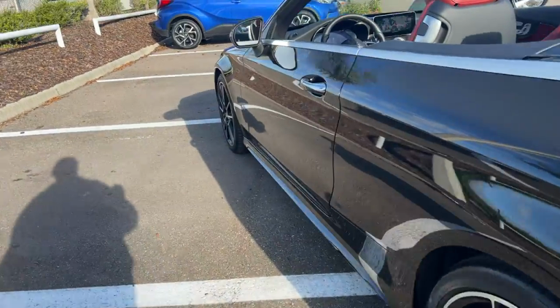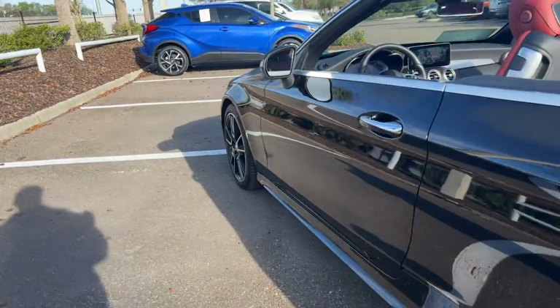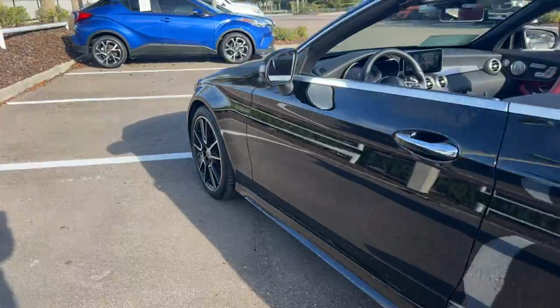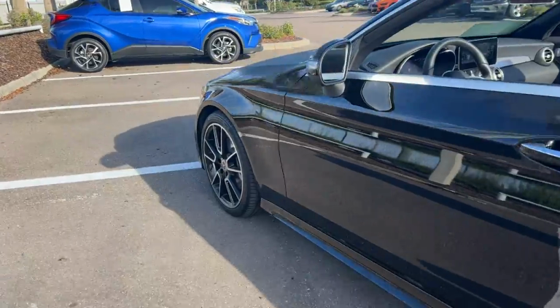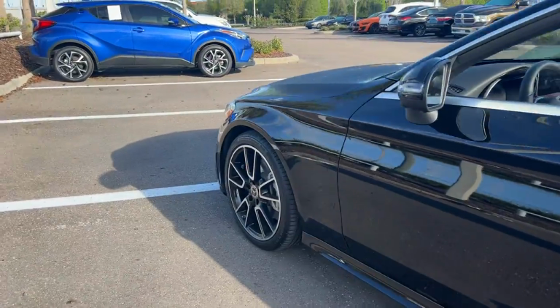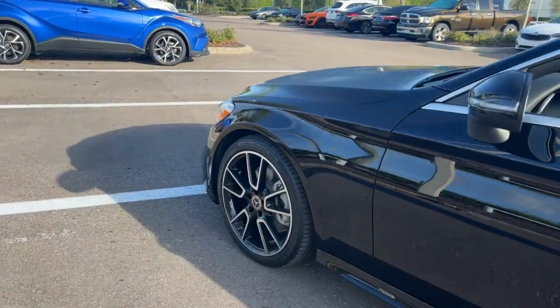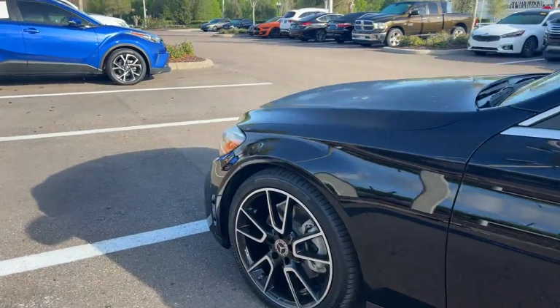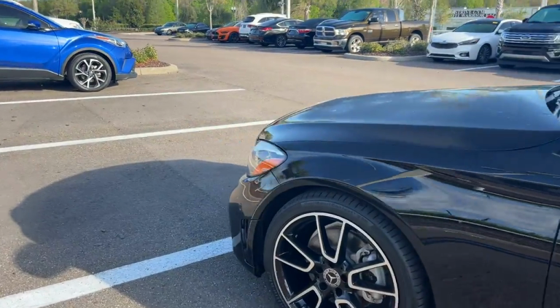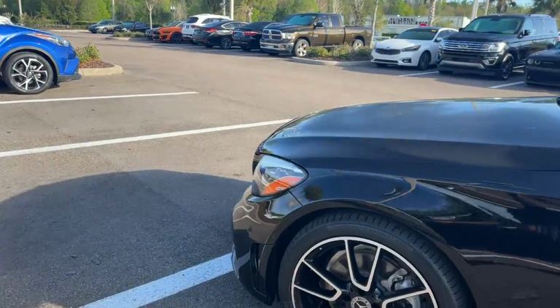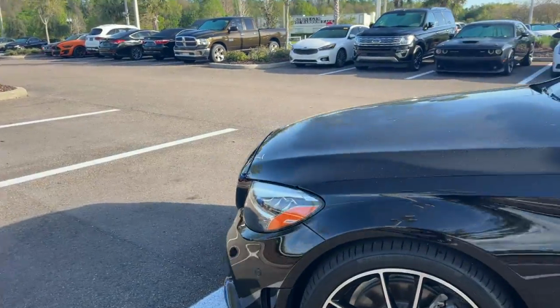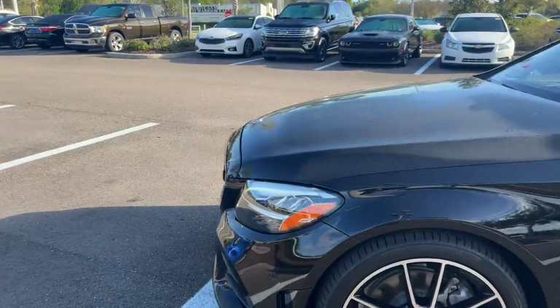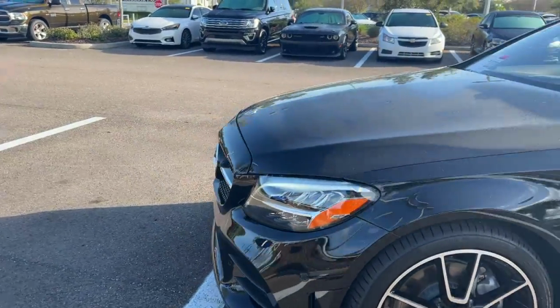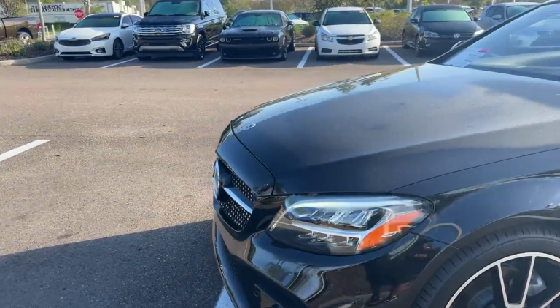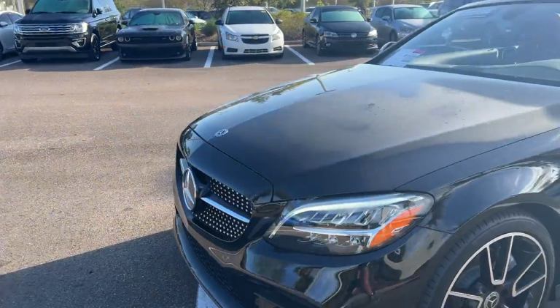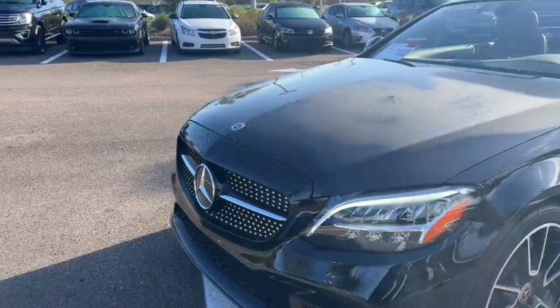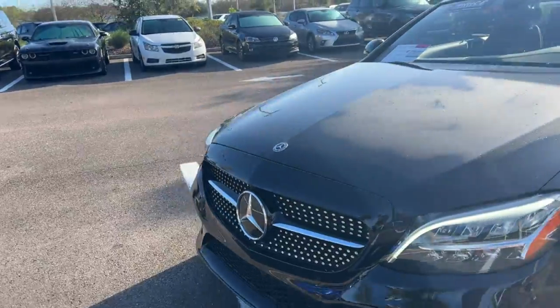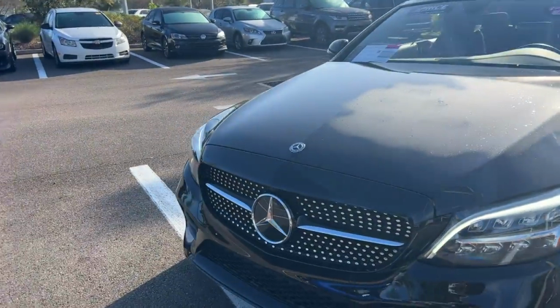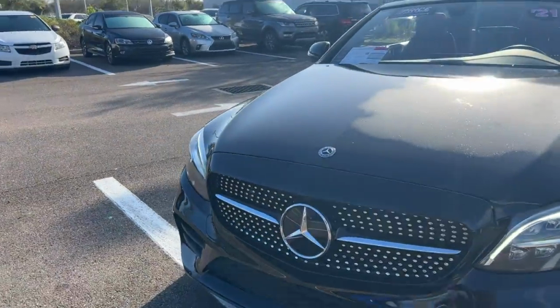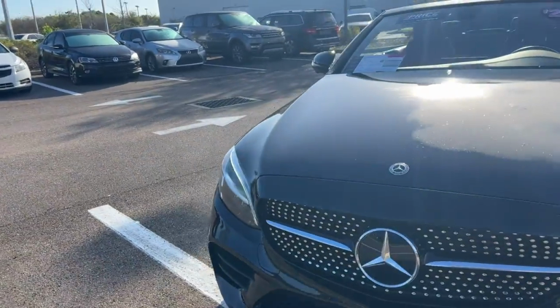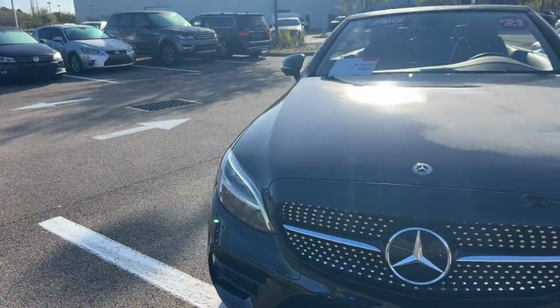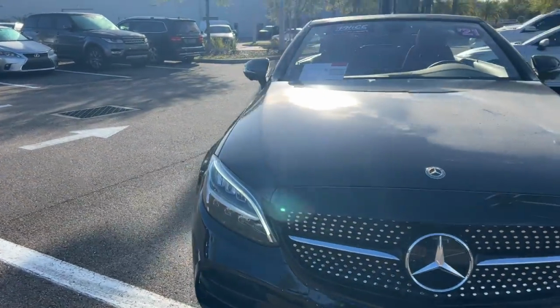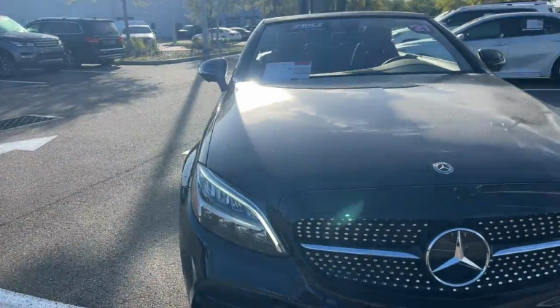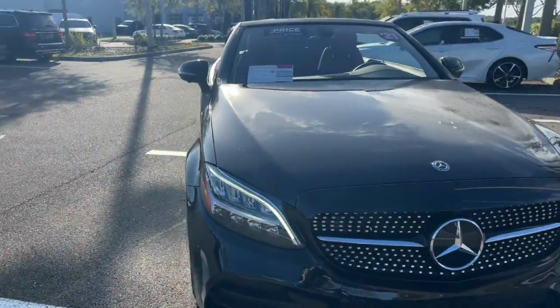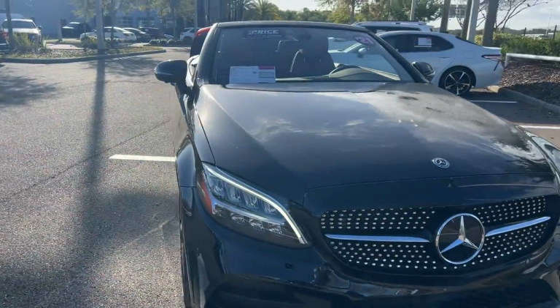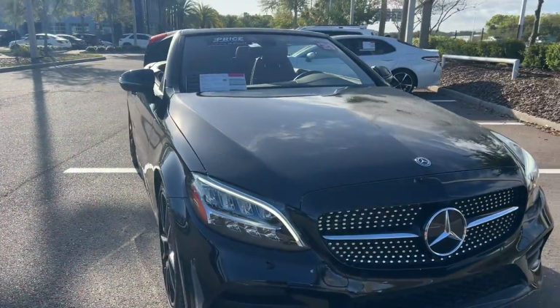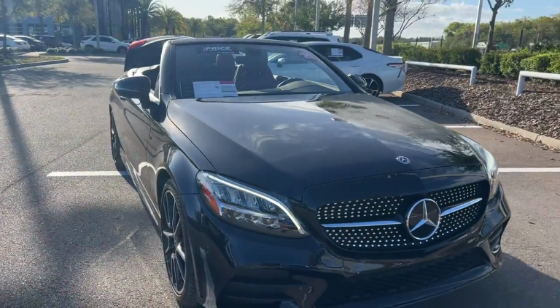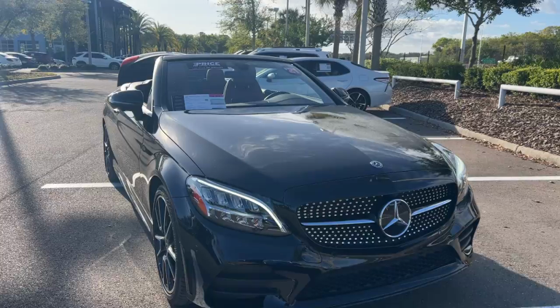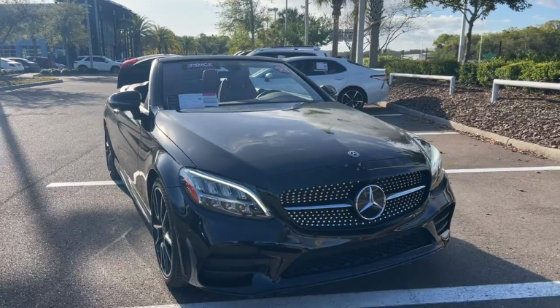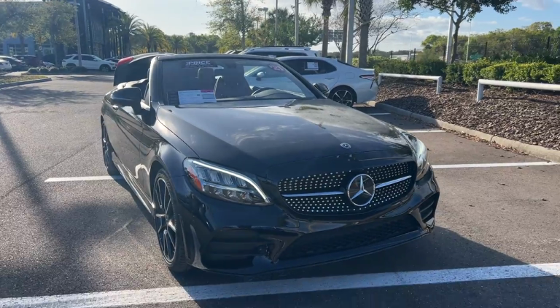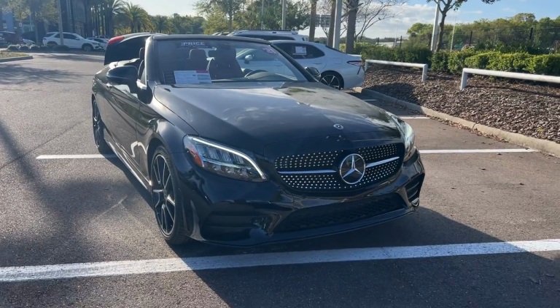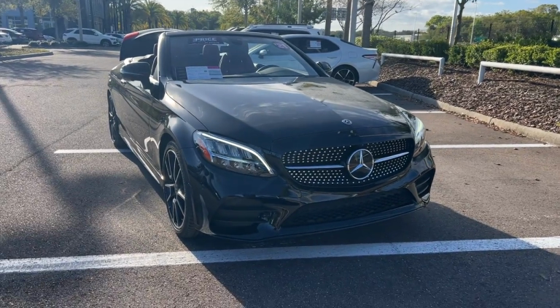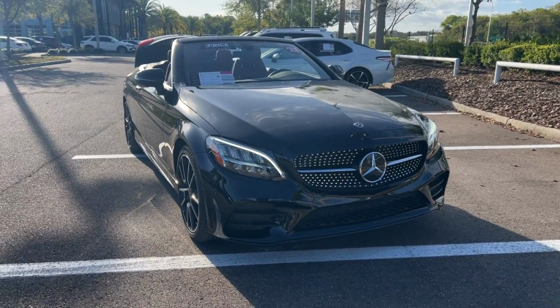This vehicle is powered by a turbocharged engine, so it's got power. And like all Pioneer vehicles from Mercedes-Benz Wesley Chapel, it has a five-day, 250-mile money-back guarantee.